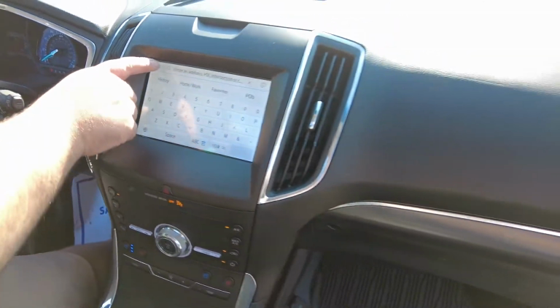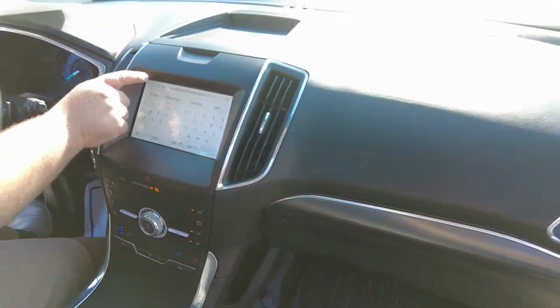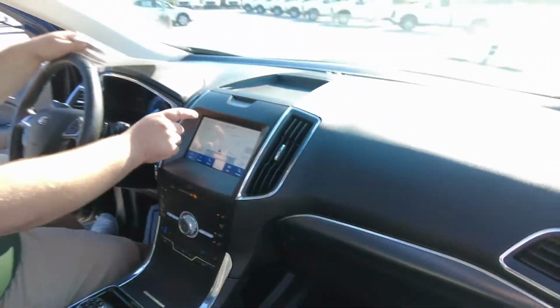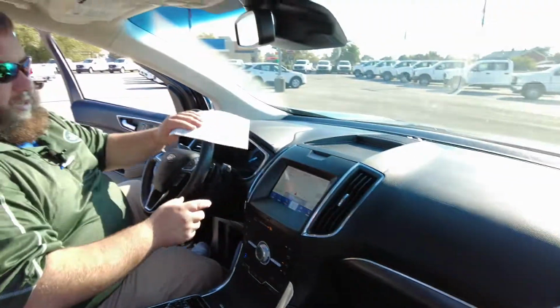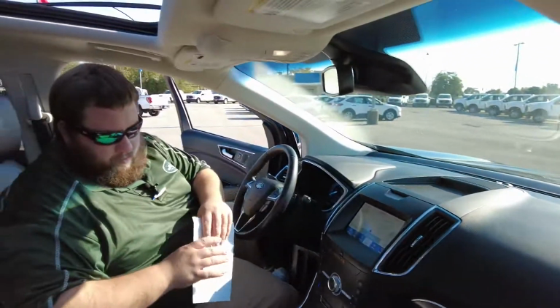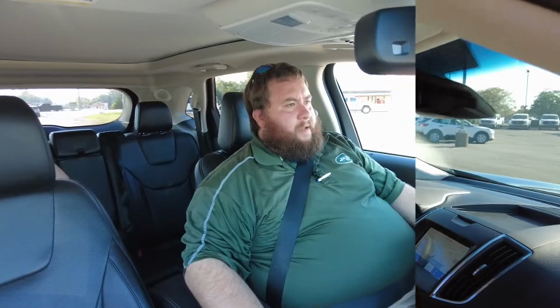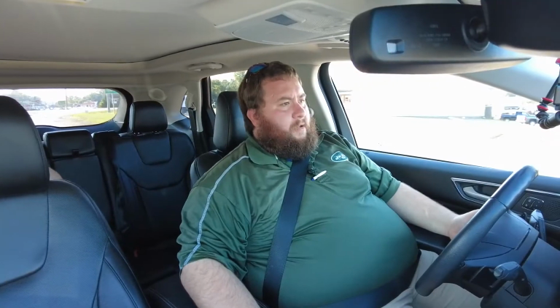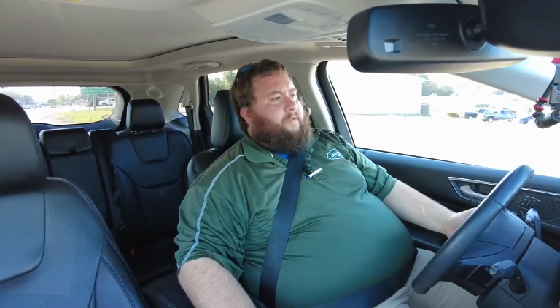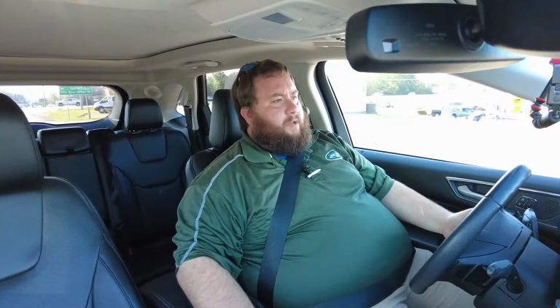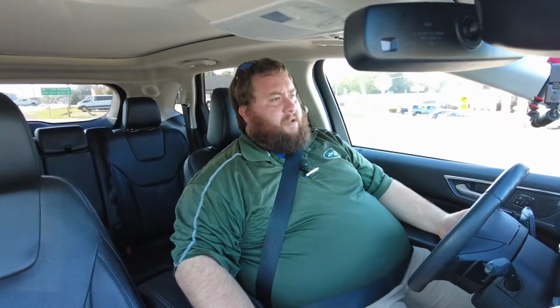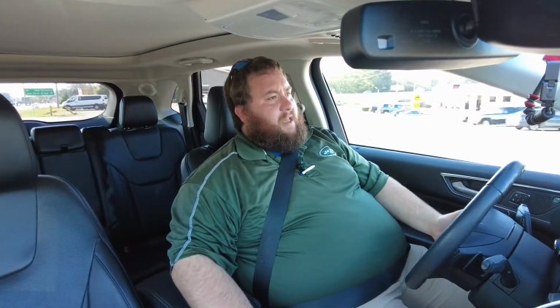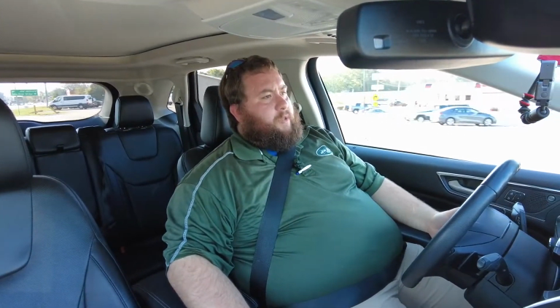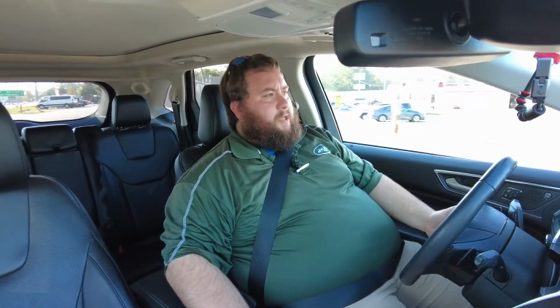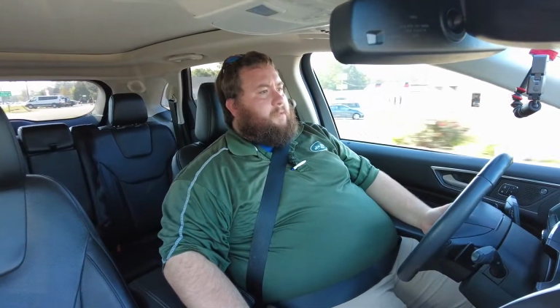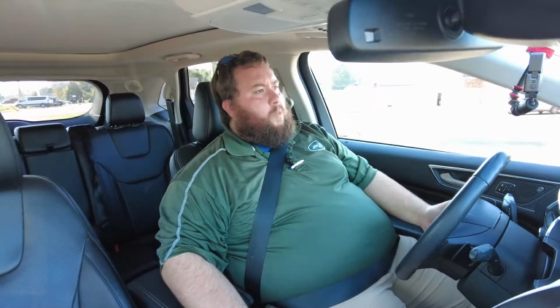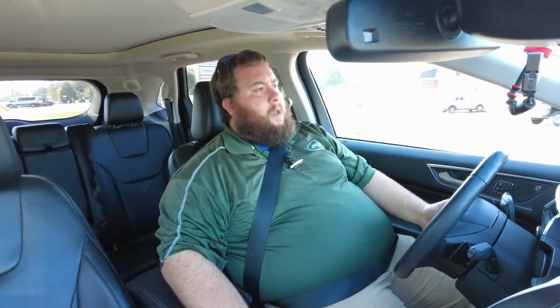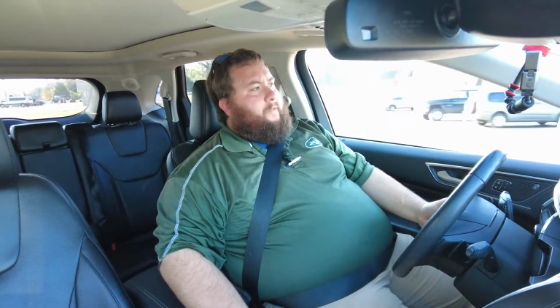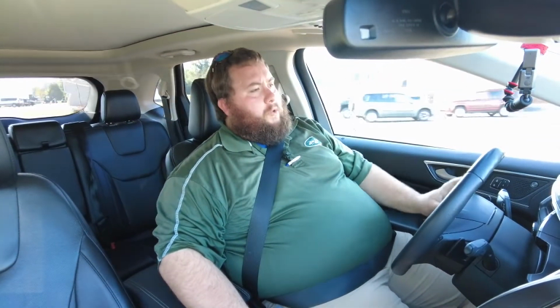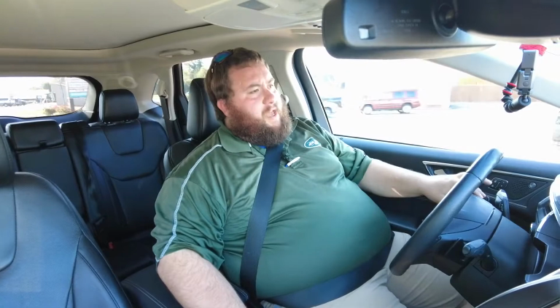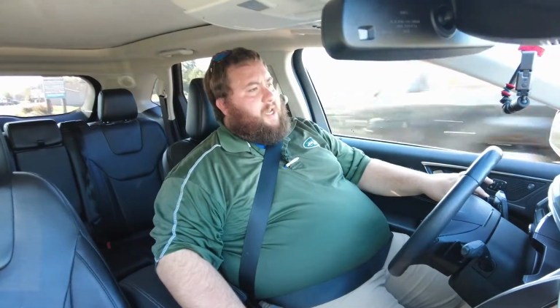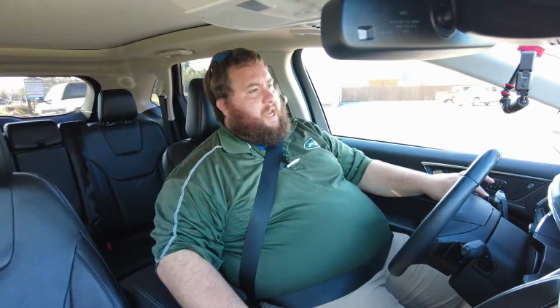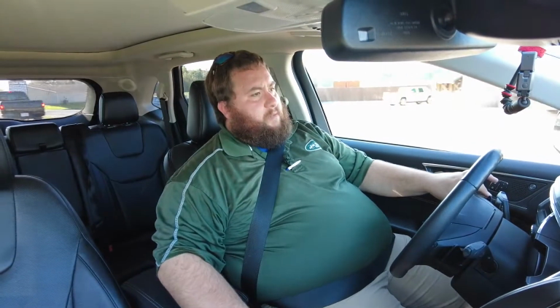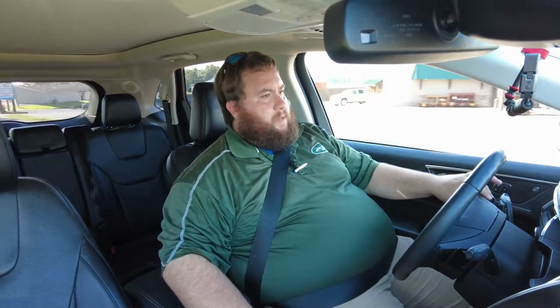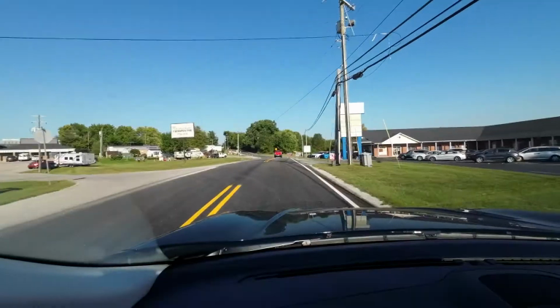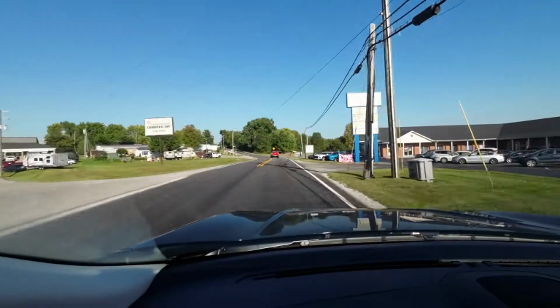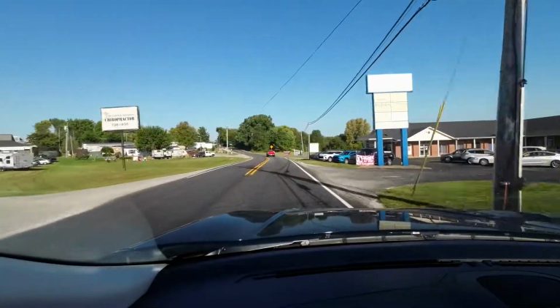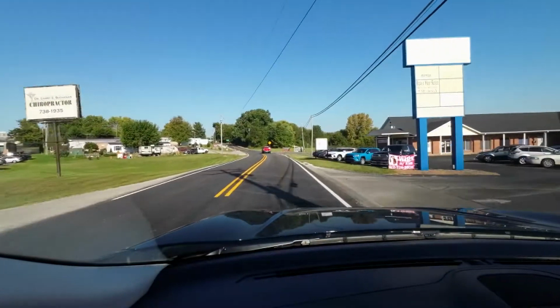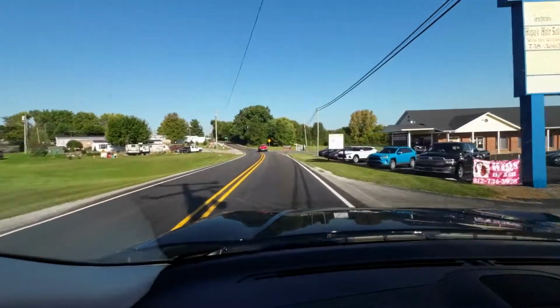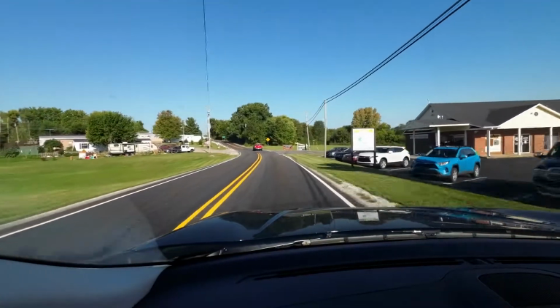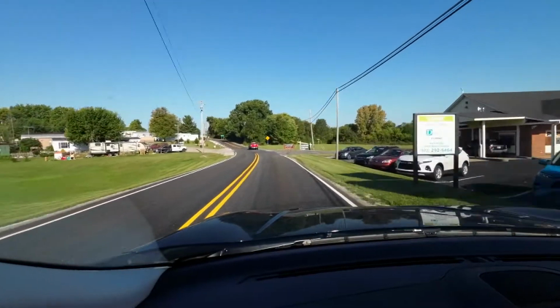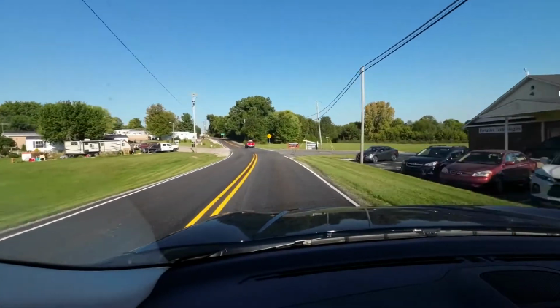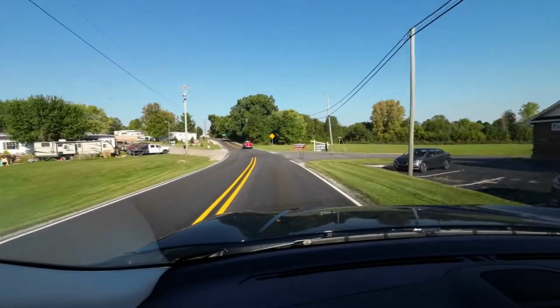Now we're going to take it around the block. We are now inside the 2020 Ford Edge Titanium — this thing drives great, very comfortable leather seats.